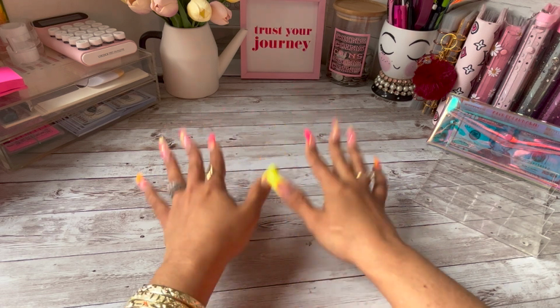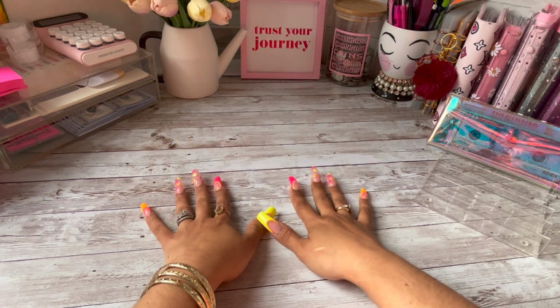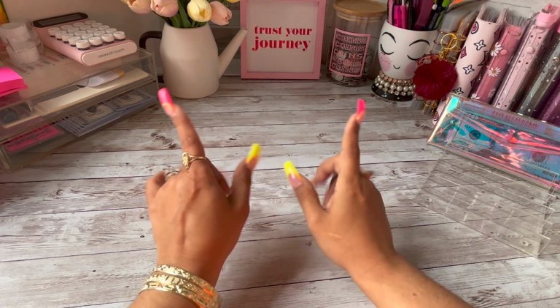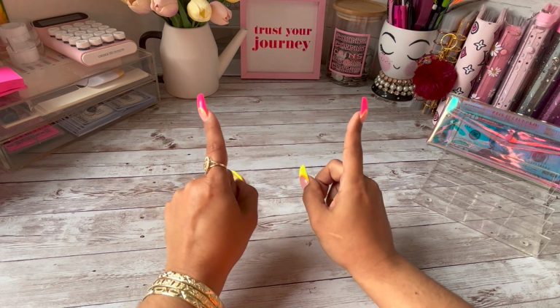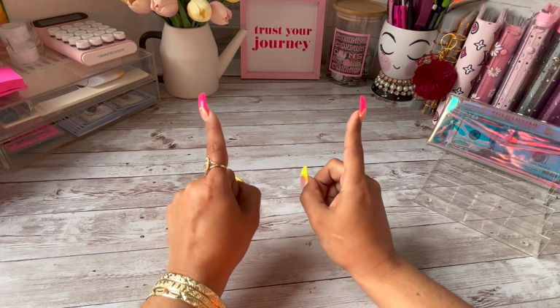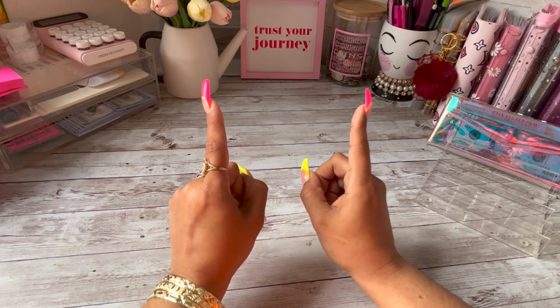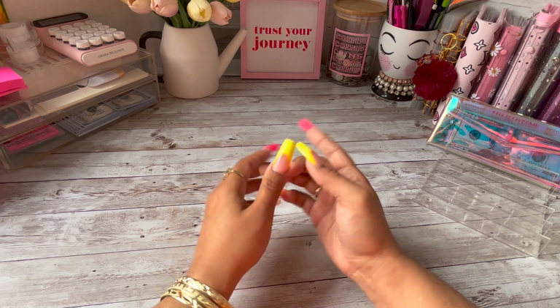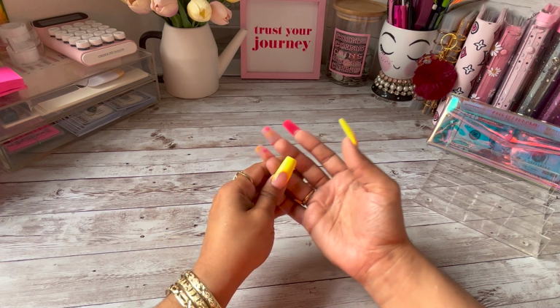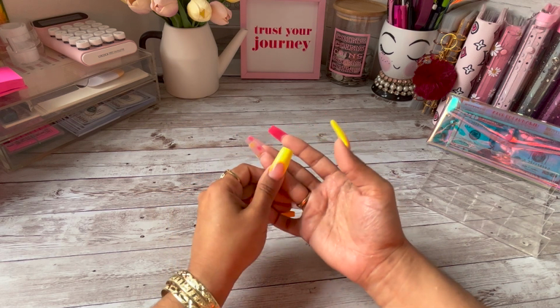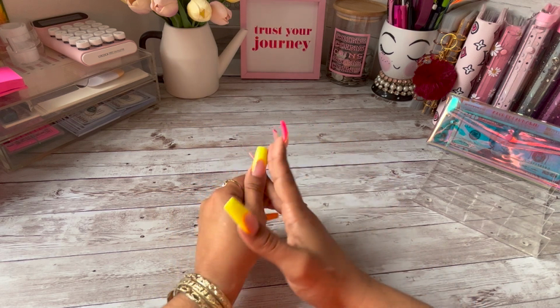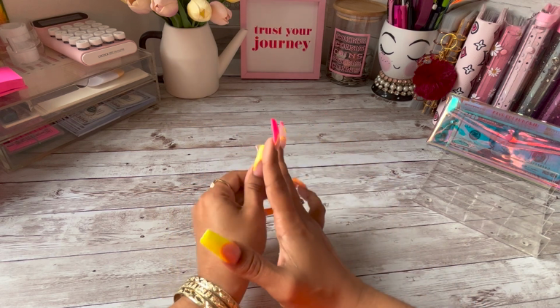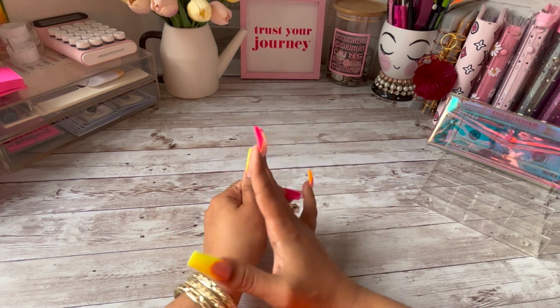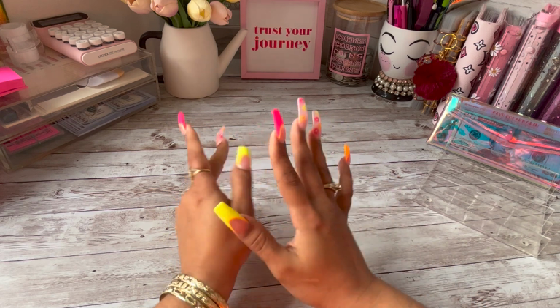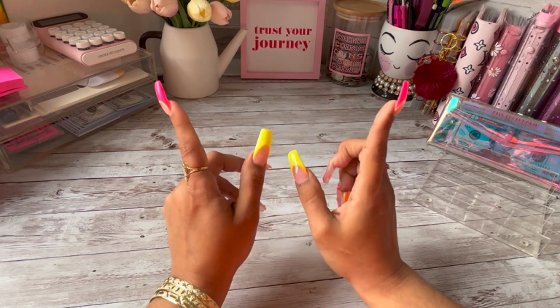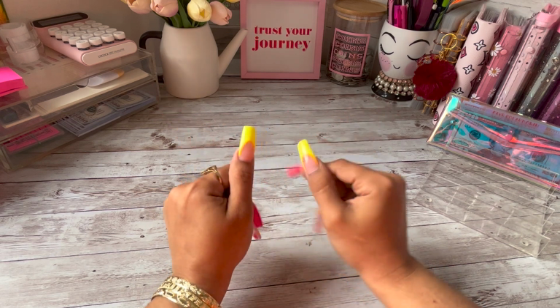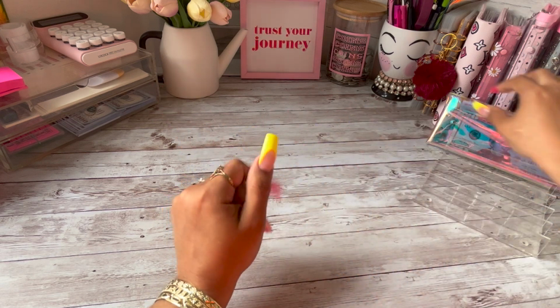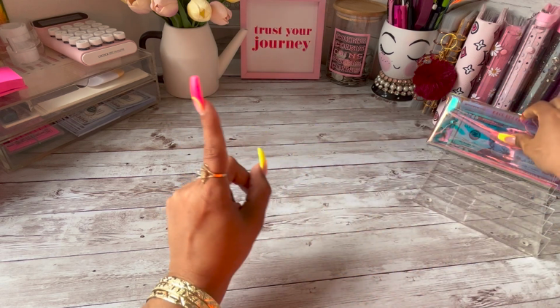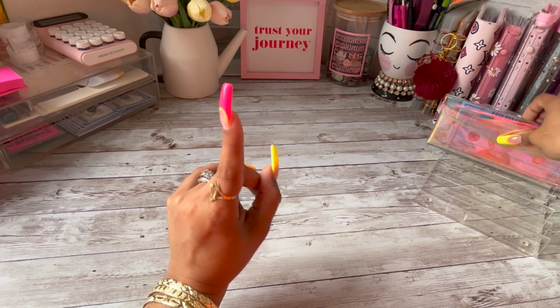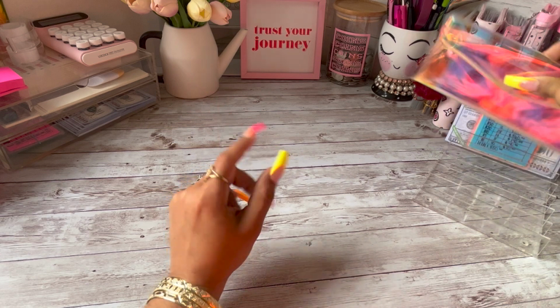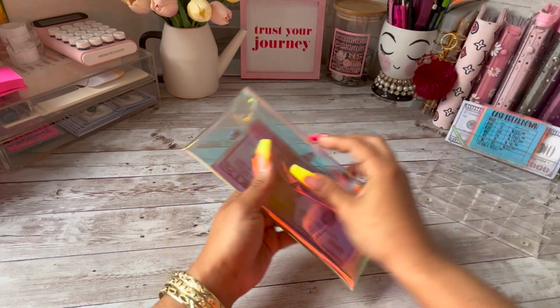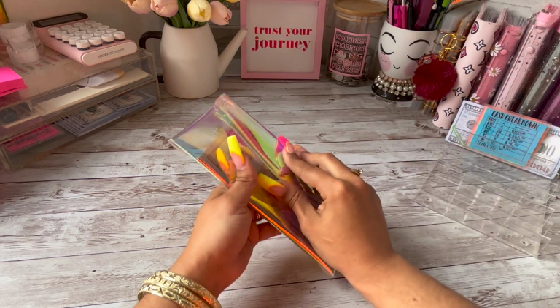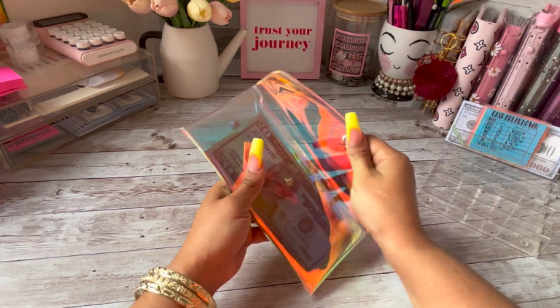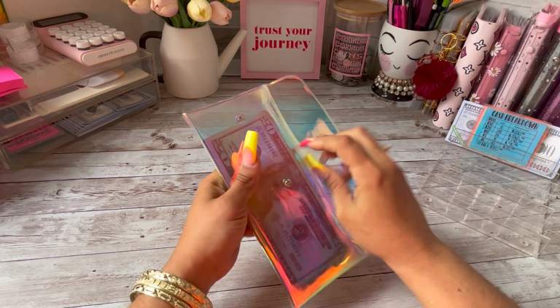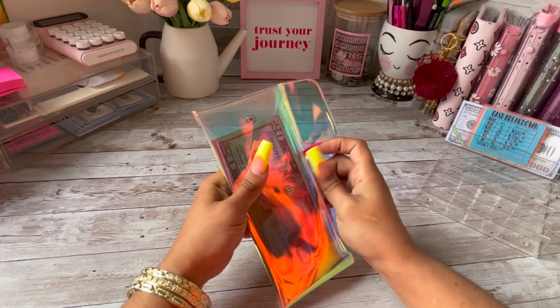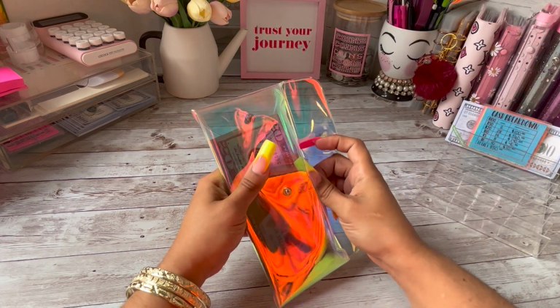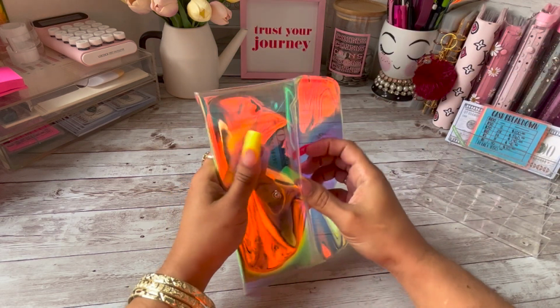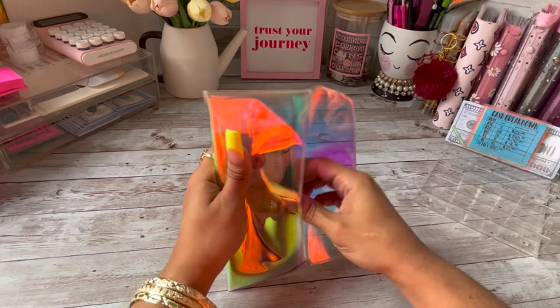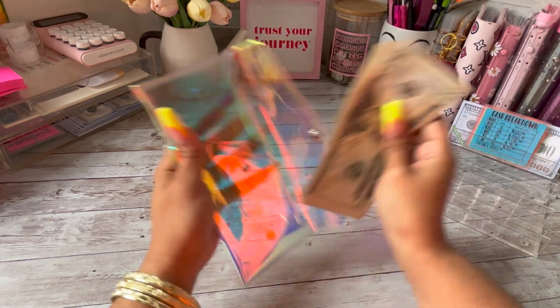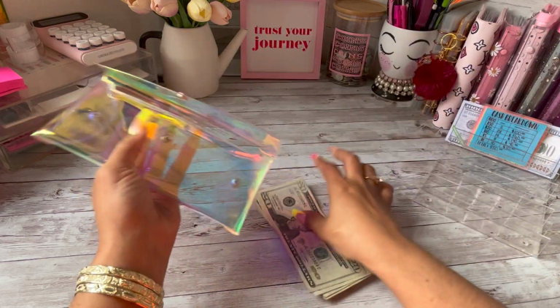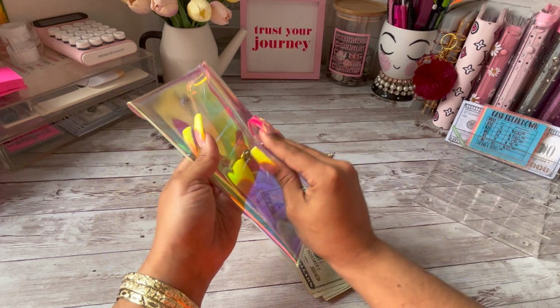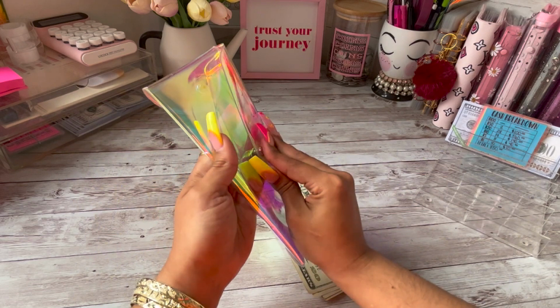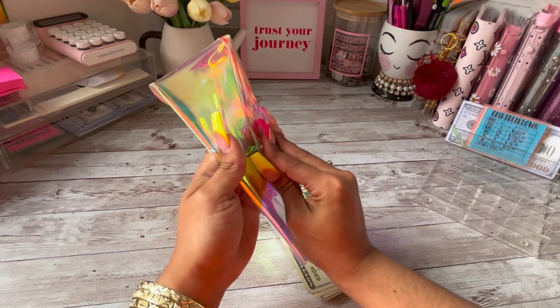So today we're going to be cash stuffing savings challenges, which these types of videos are my favorite to film because I love saving me some coin. So today we are going to be cash stuffing.